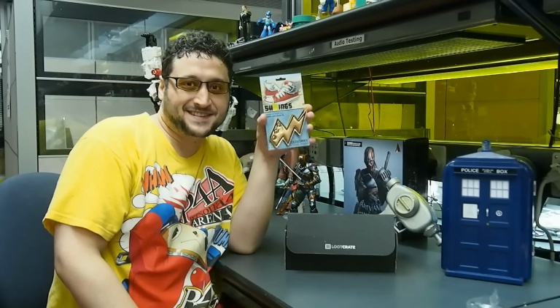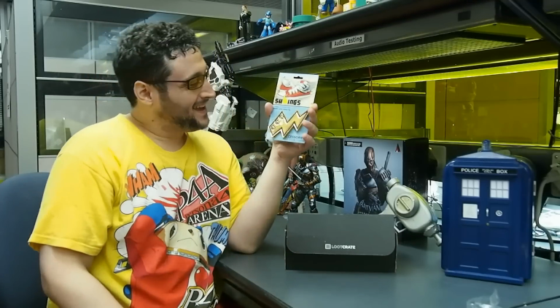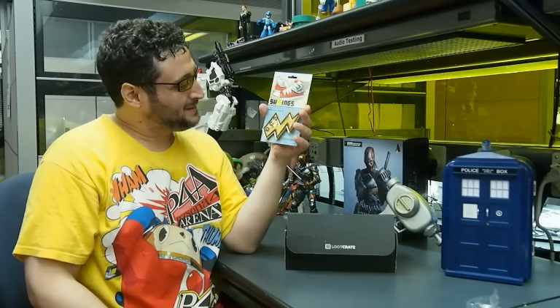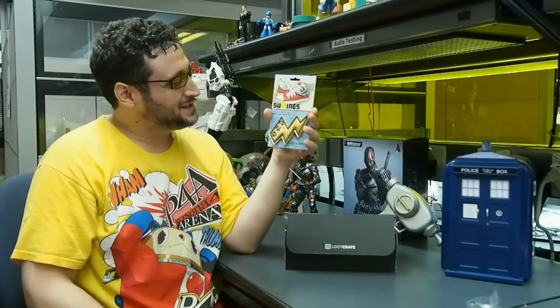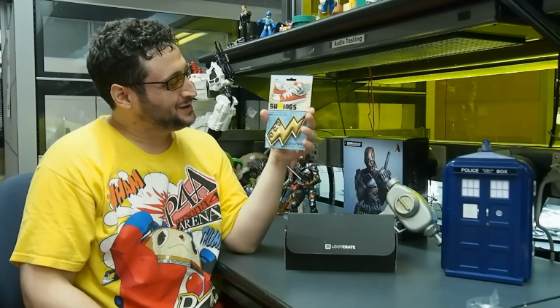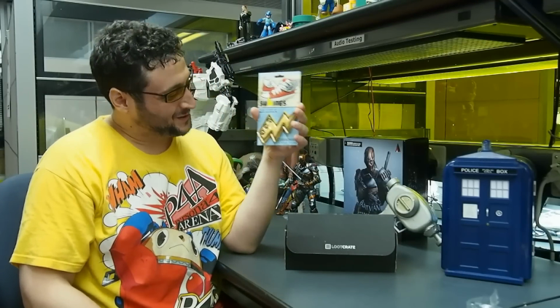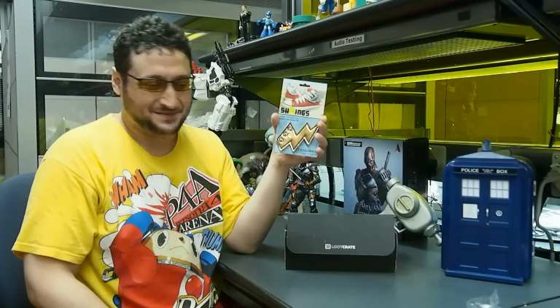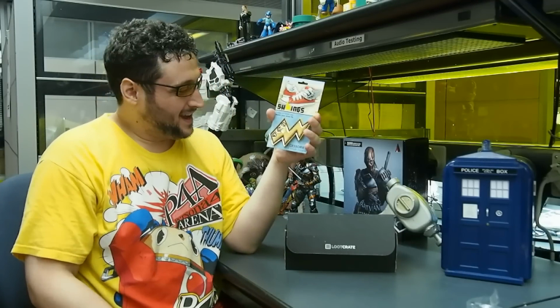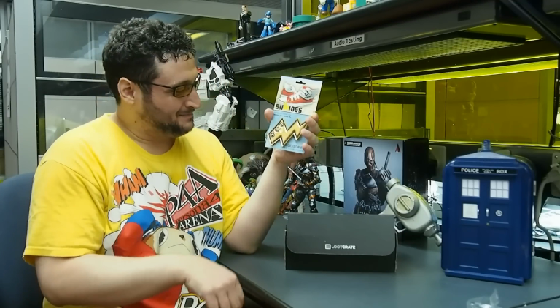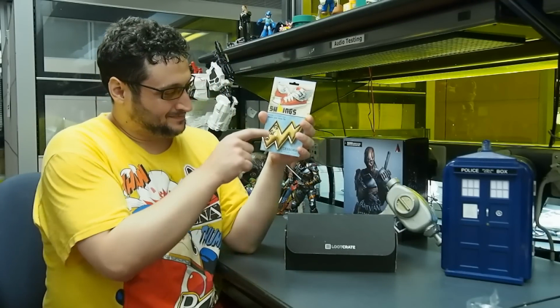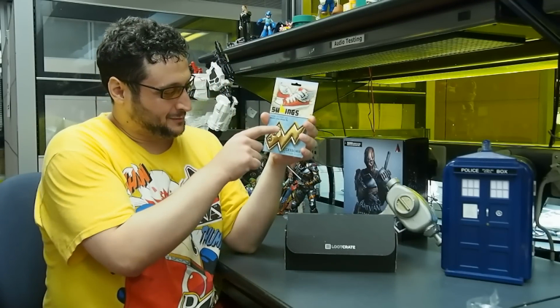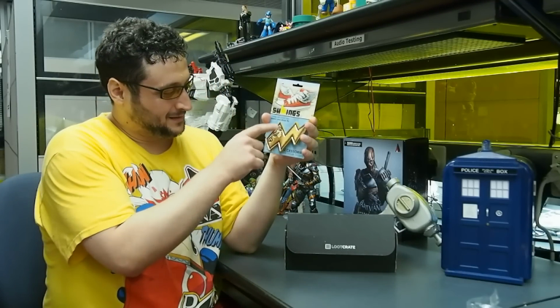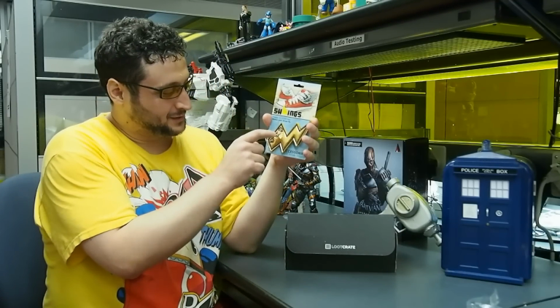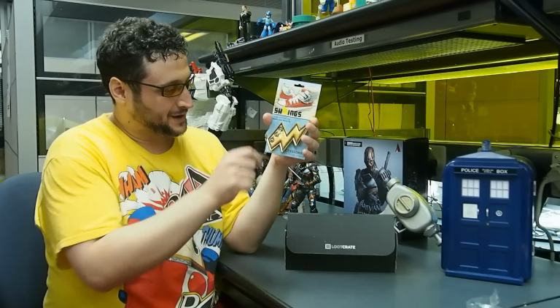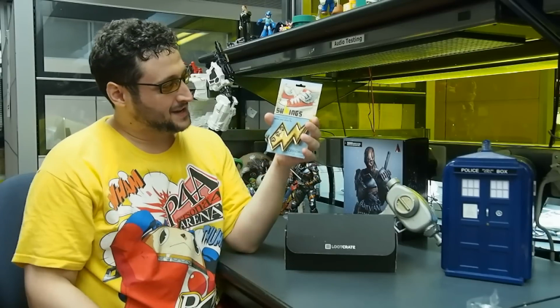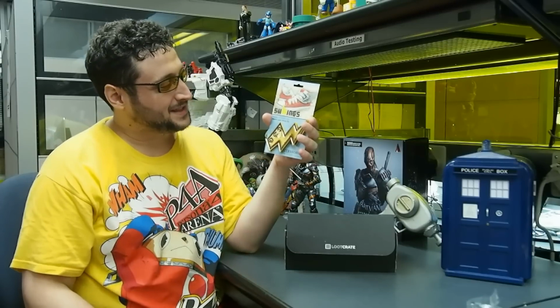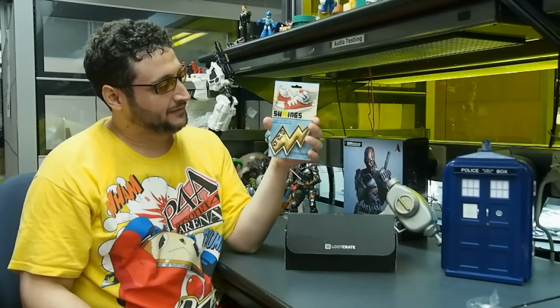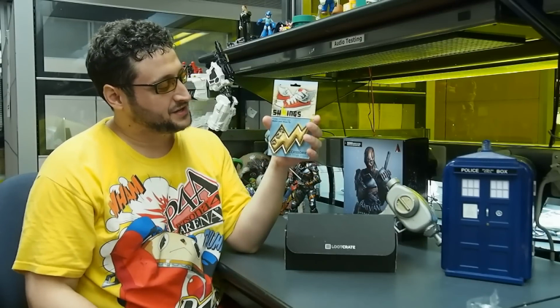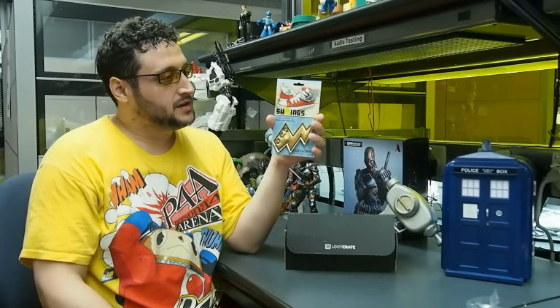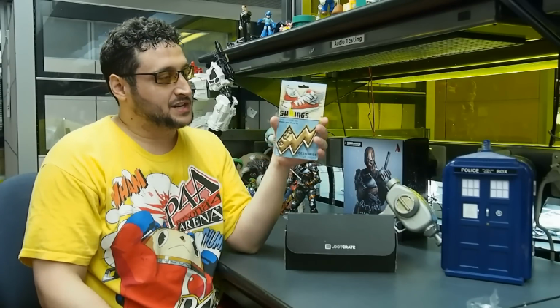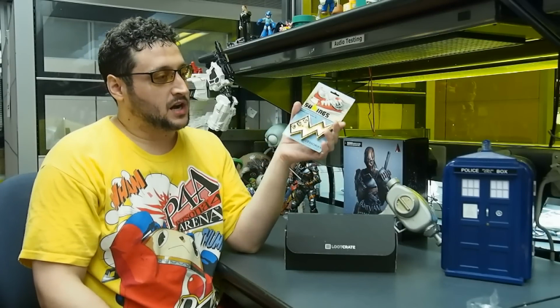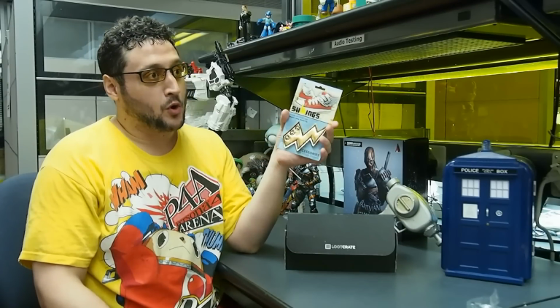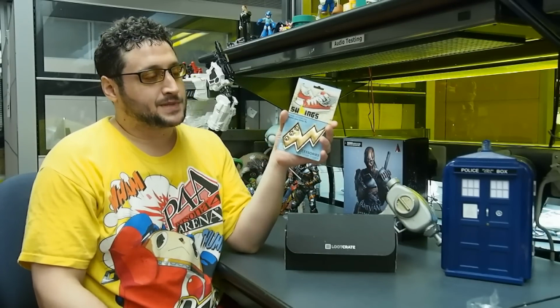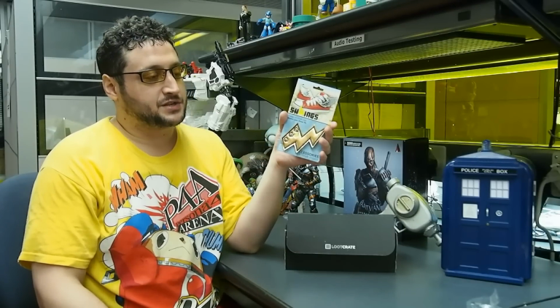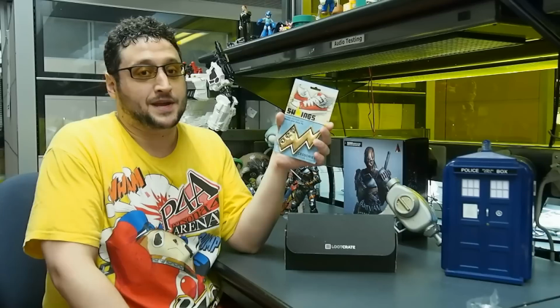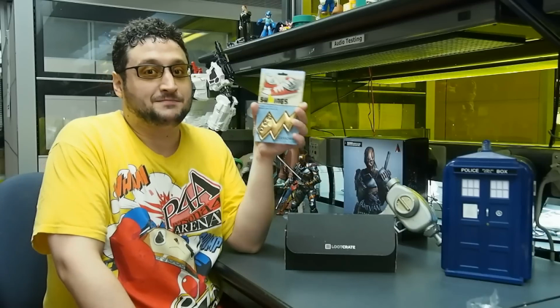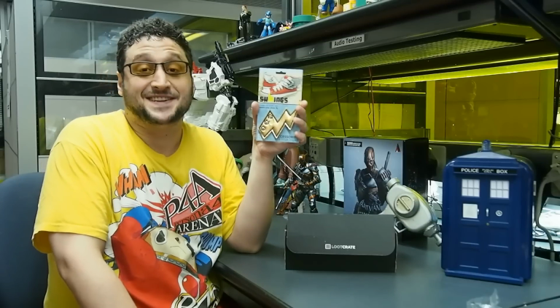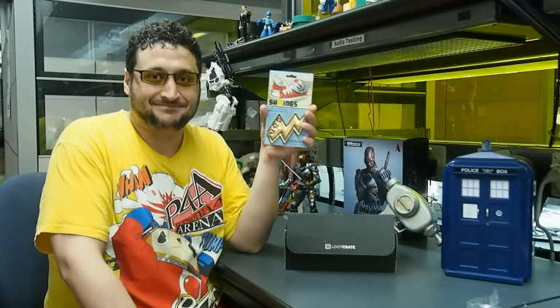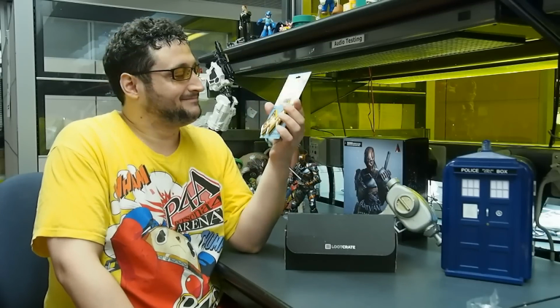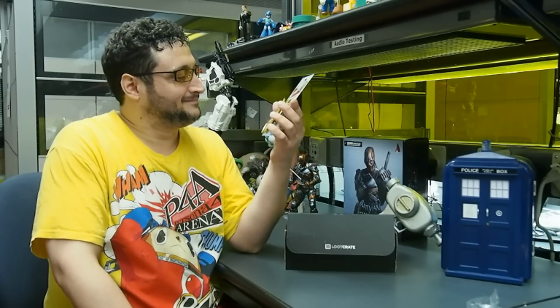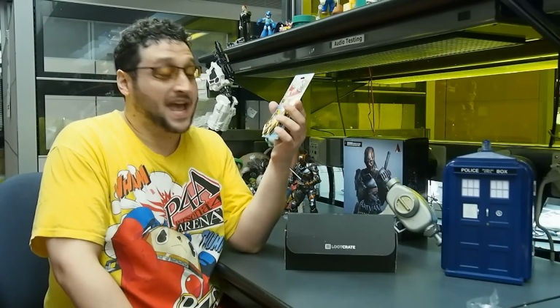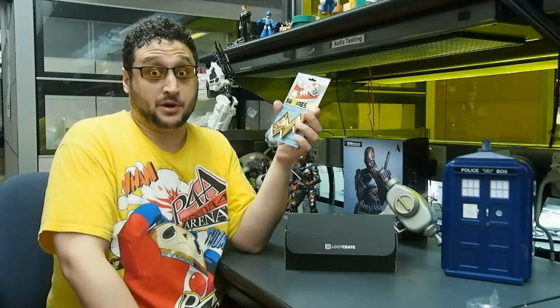Swings! Lightning bolts you put on your shoes. You thread your shoelaces through here, and you can basically have Flash slash Namor slash Hermes feet. Yeah, I'm gonna put them on.